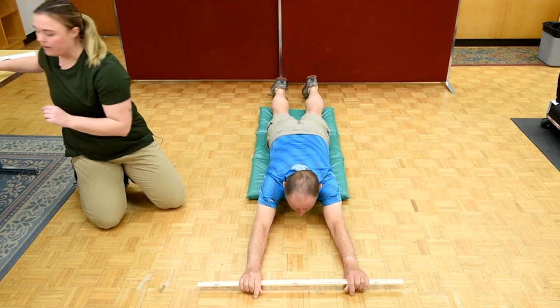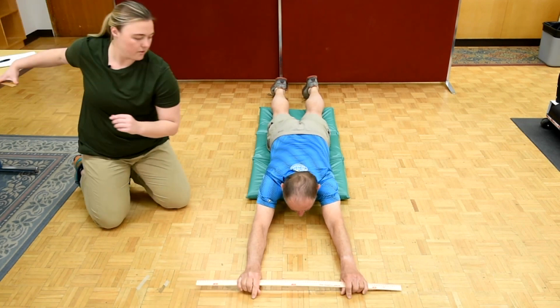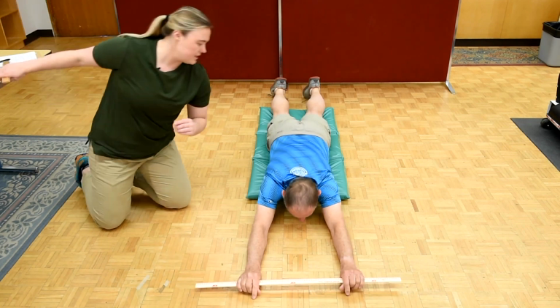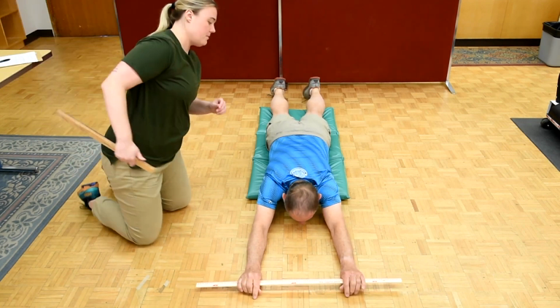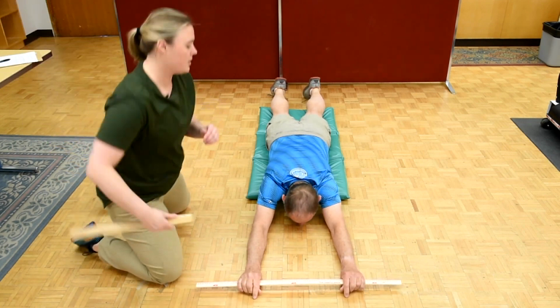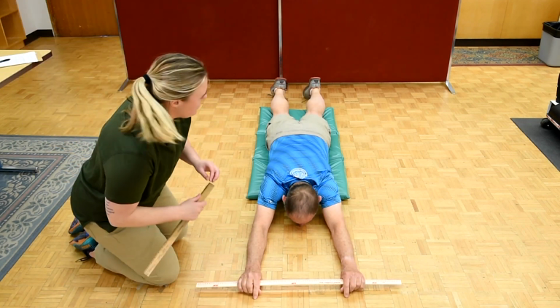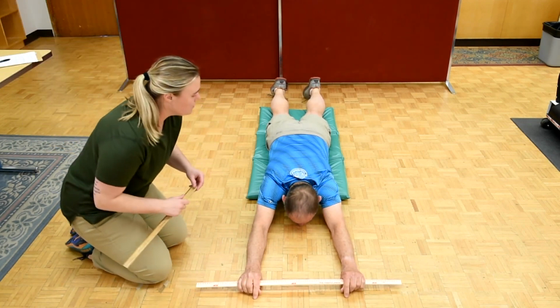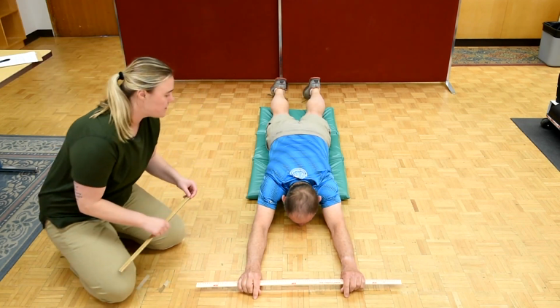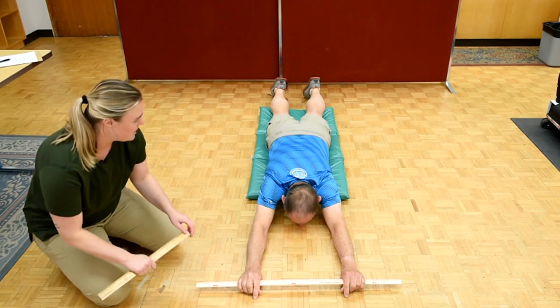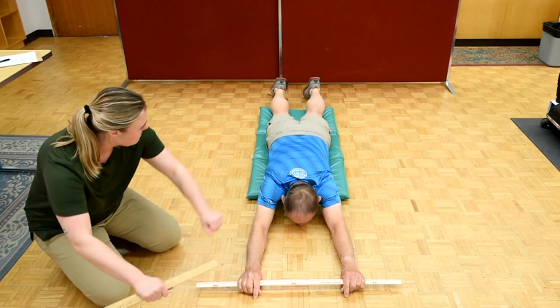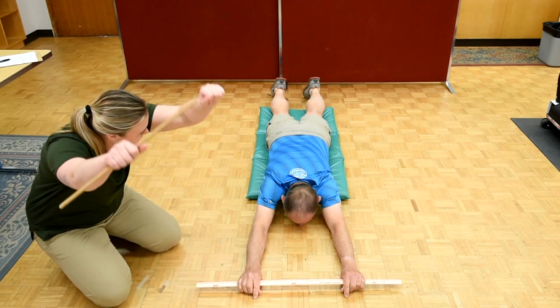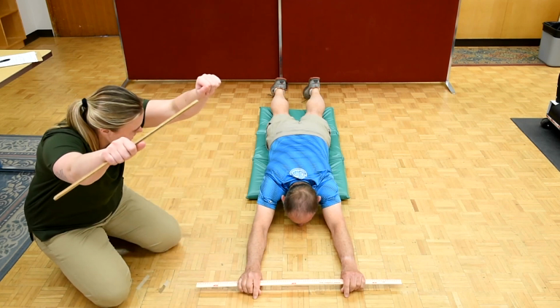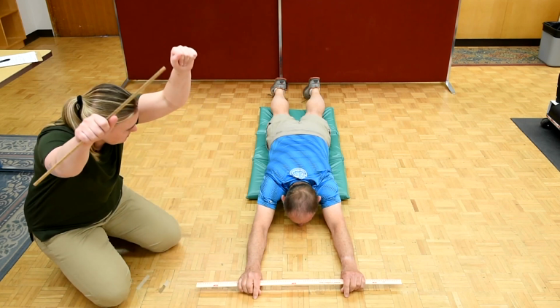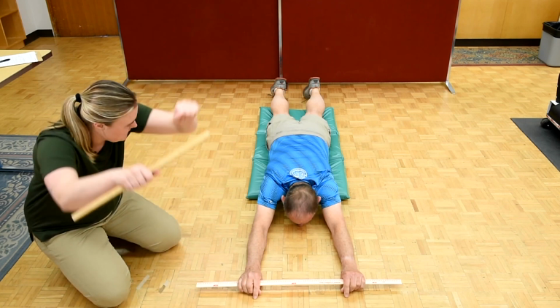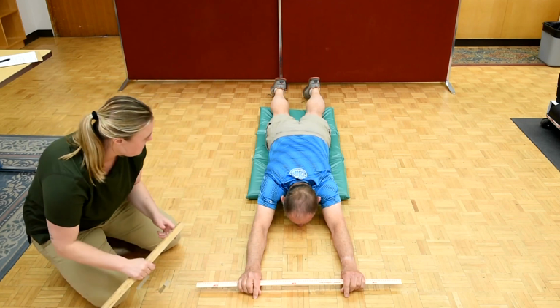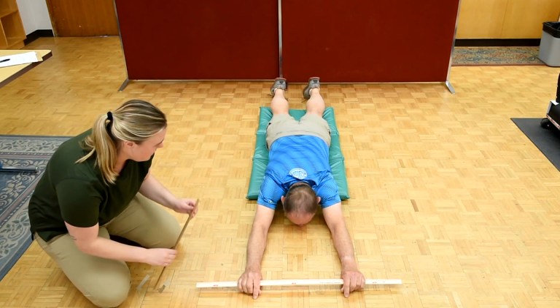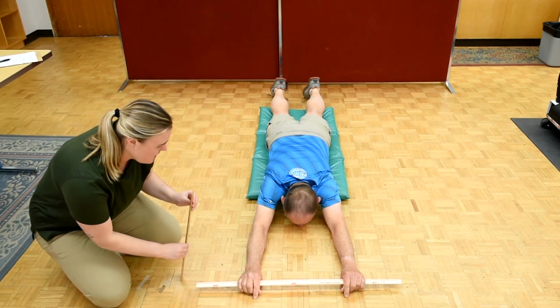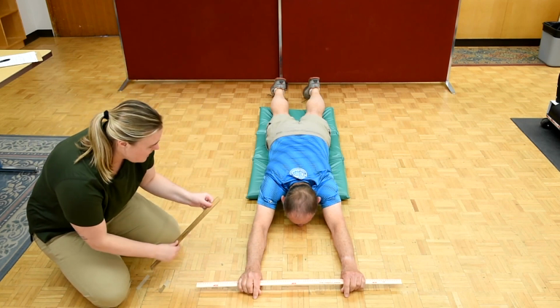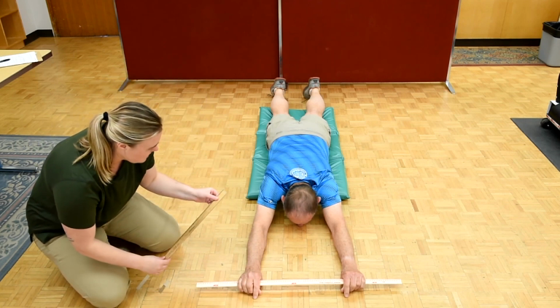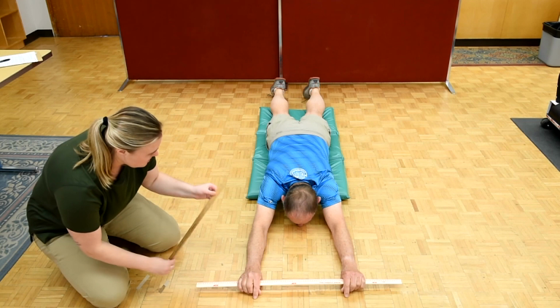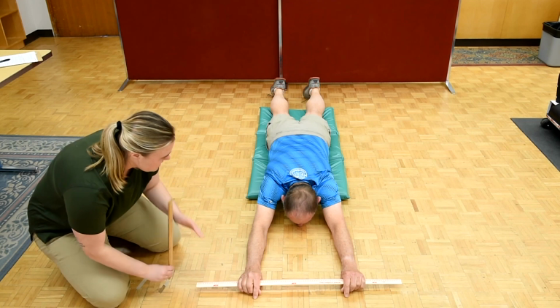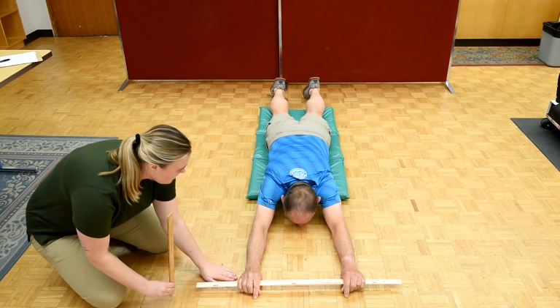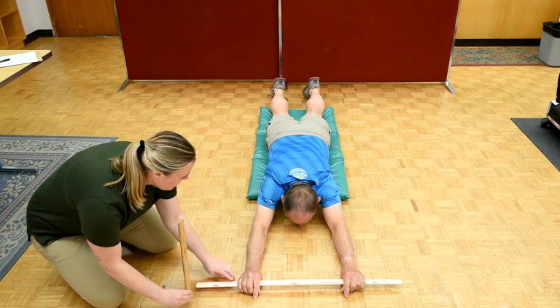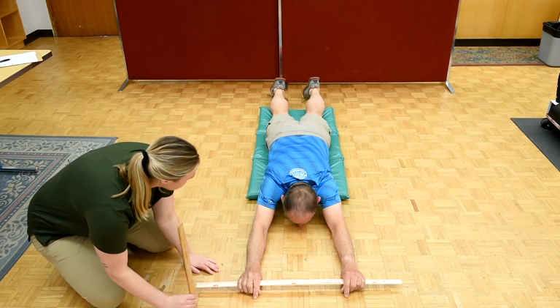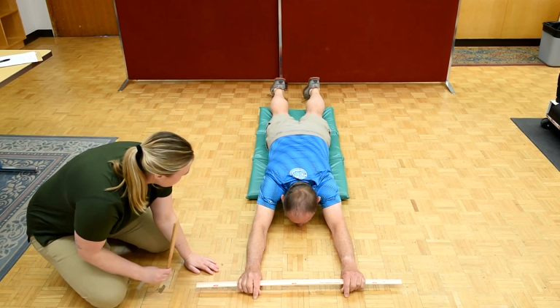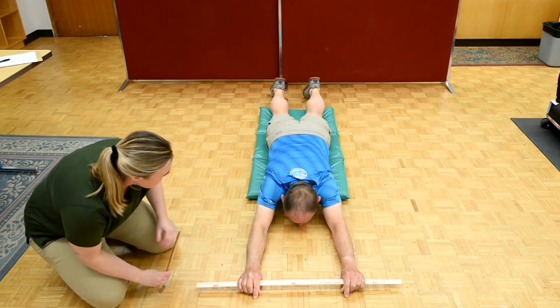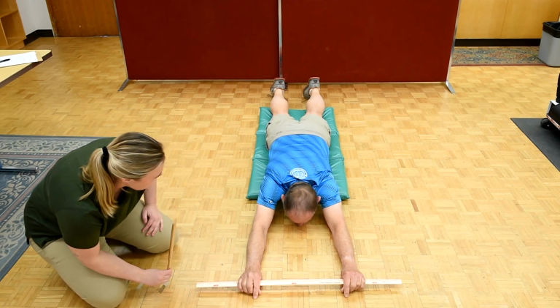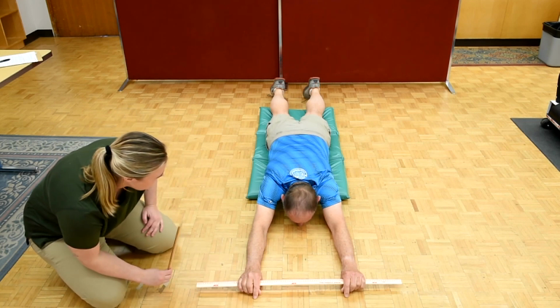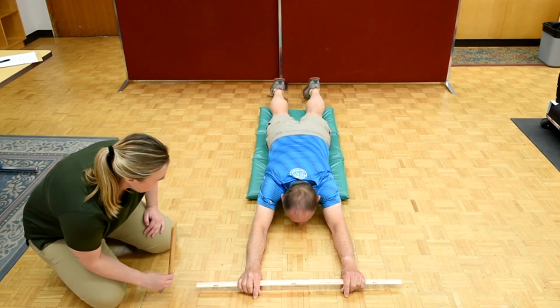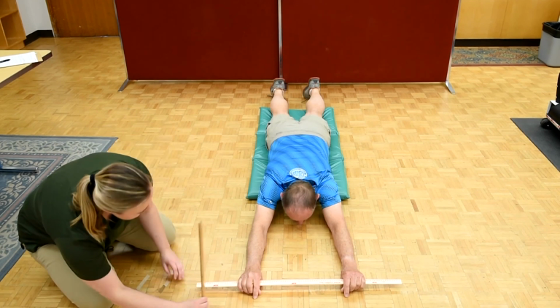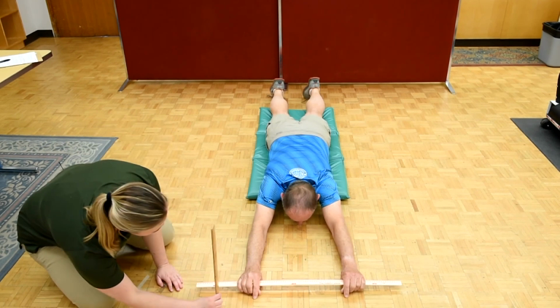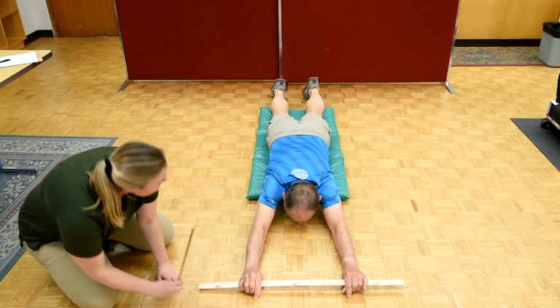So when it's time, you are going to try to lift the meter stick above your head and as high up as you can, and I'm just gonna measure the distance between the floor and the meter stick. Does that make sense? That makes sense.